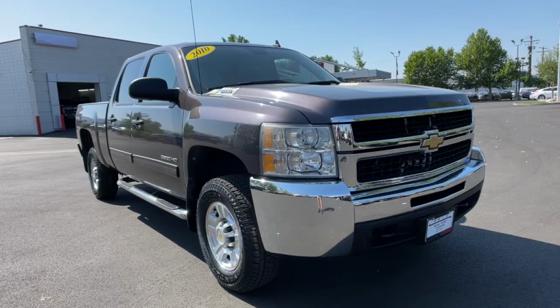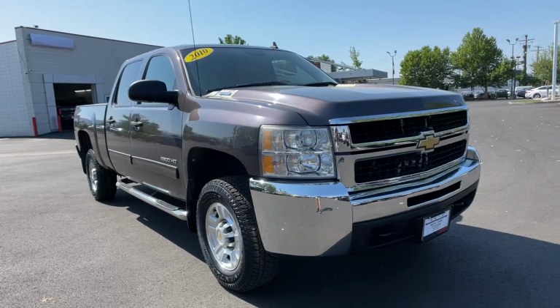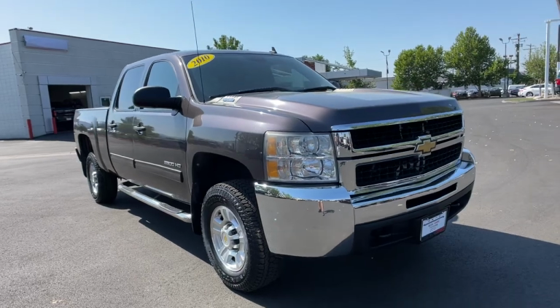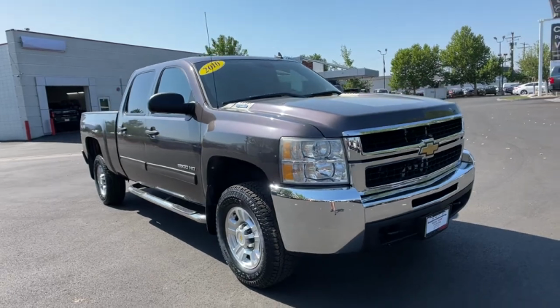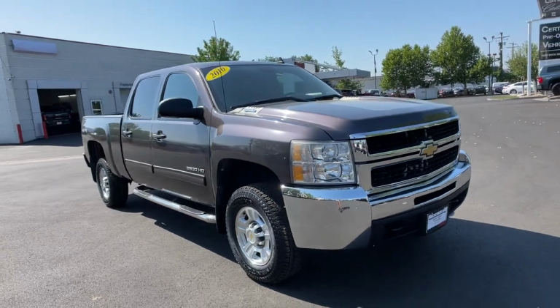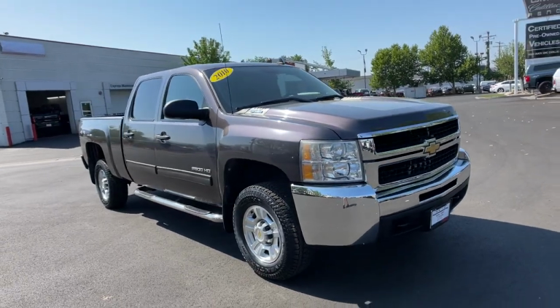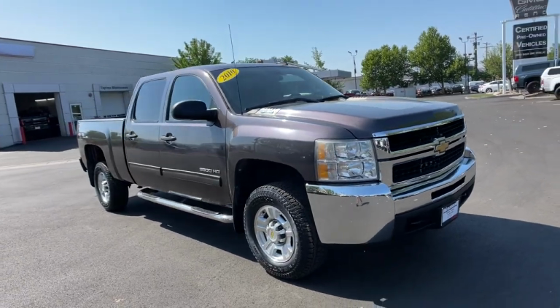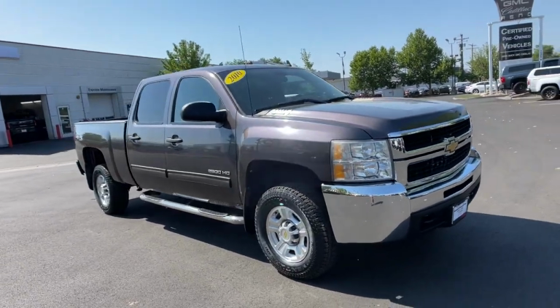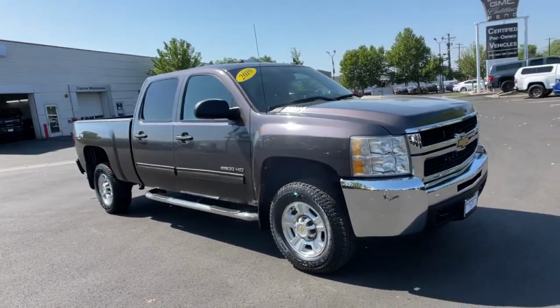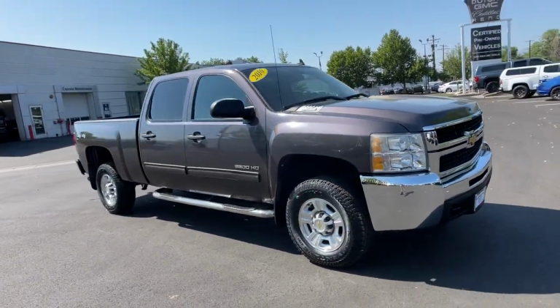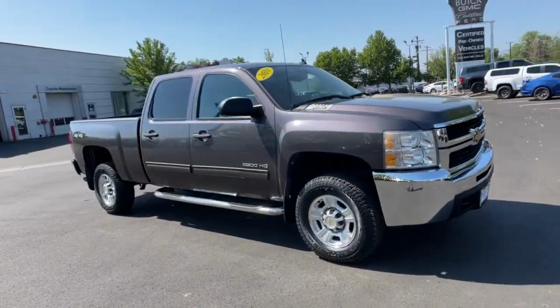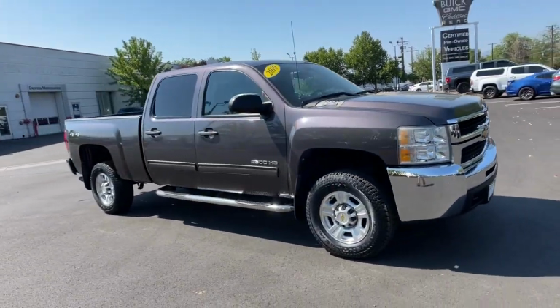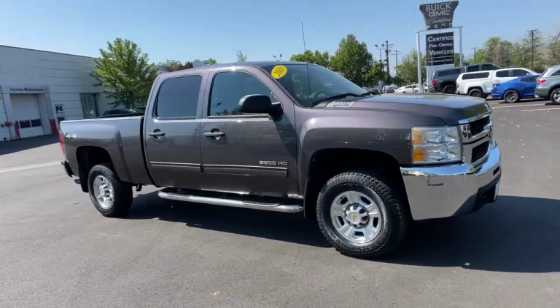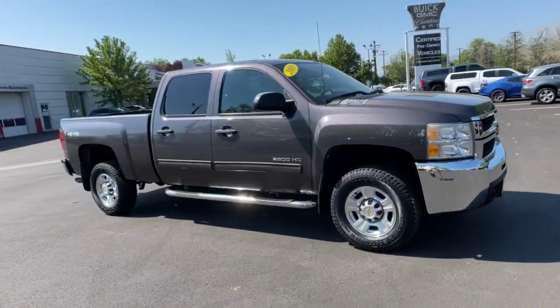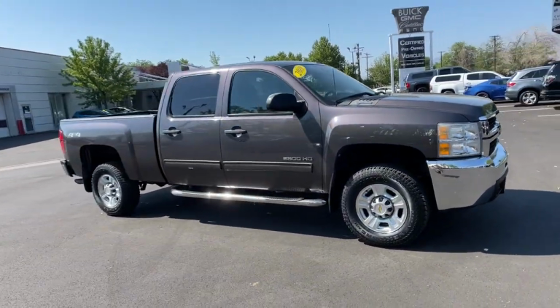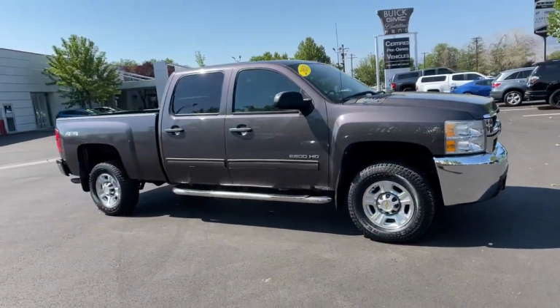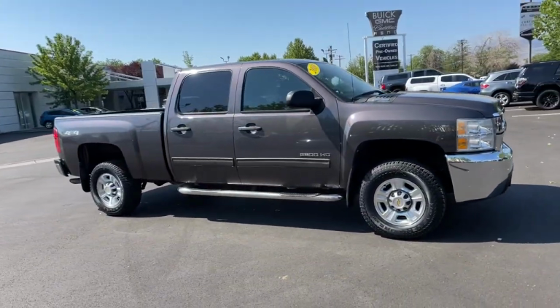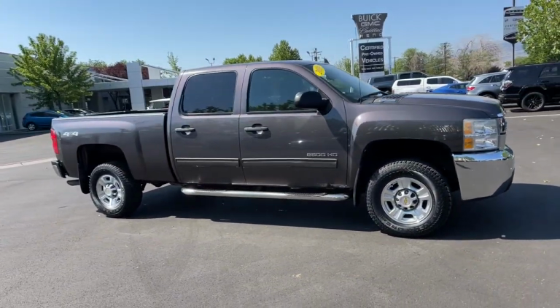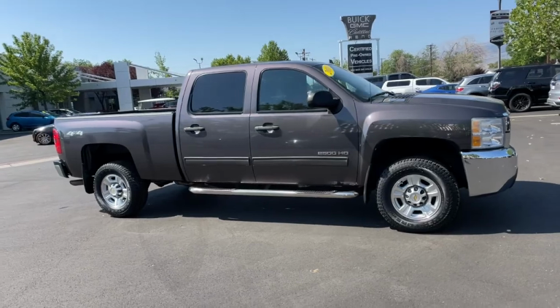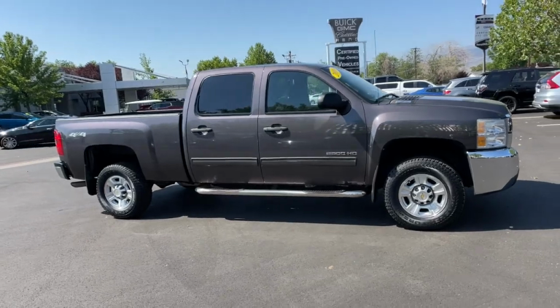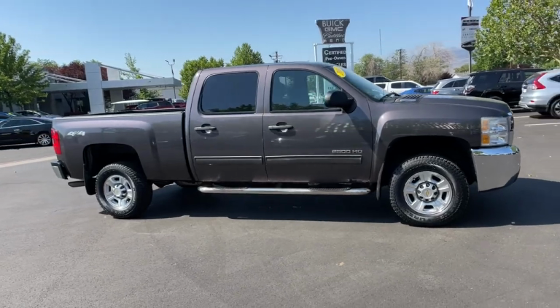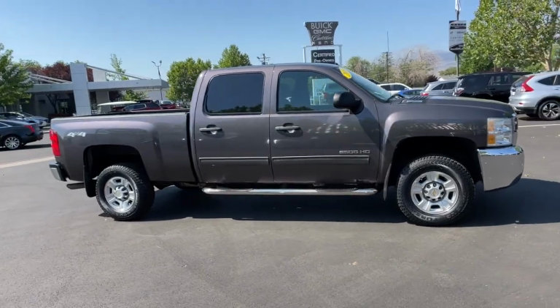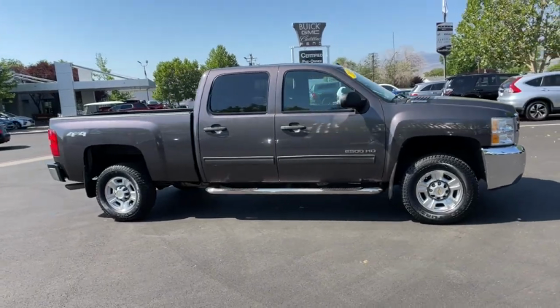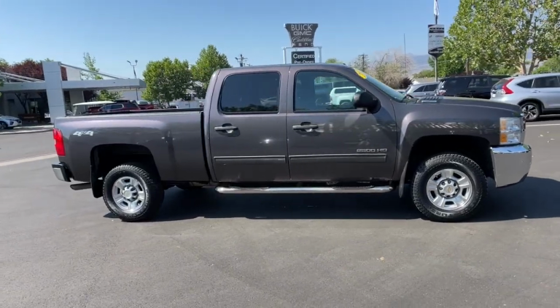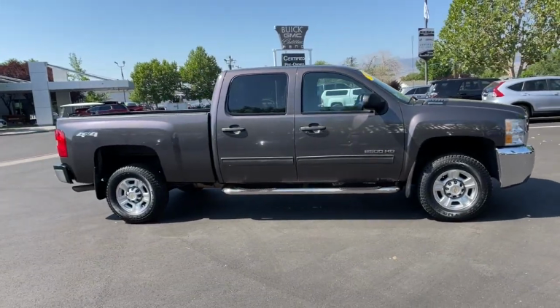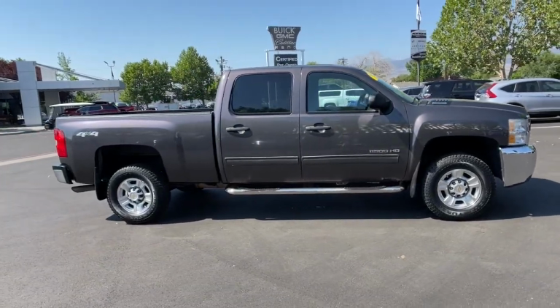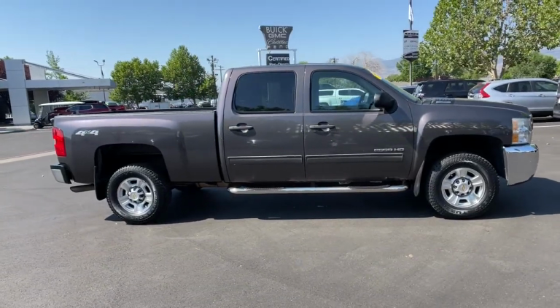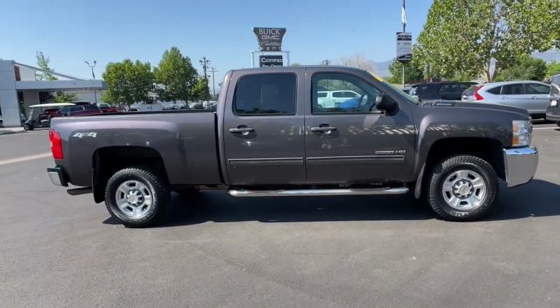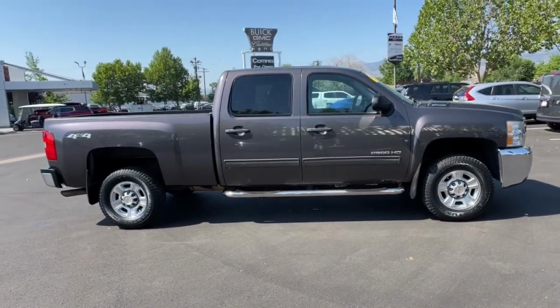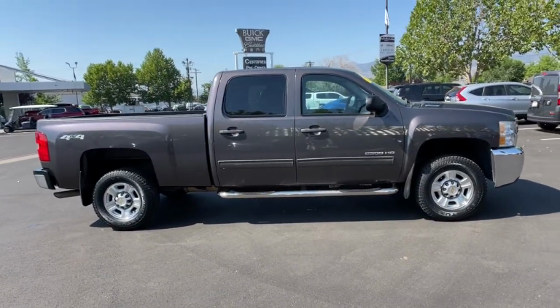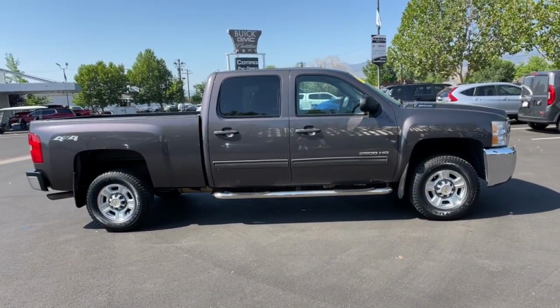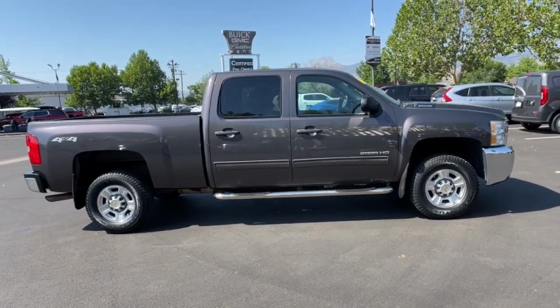Get acquainted with the 2010 Chevrolet Silverado. This vehicle is an outstanding buy, with fewer than 90,000 miles on the odometer.